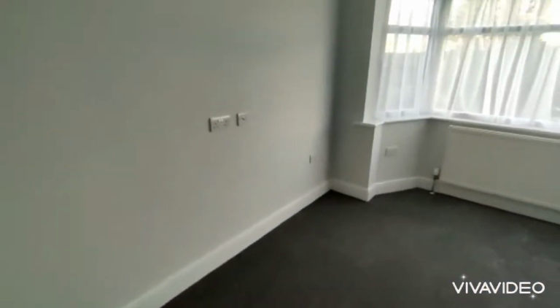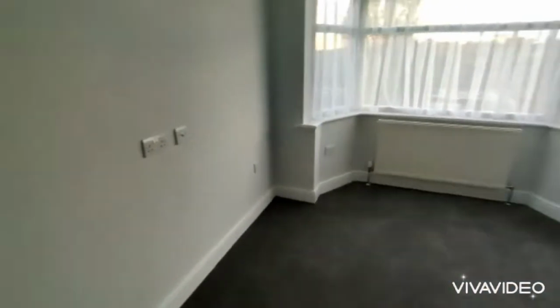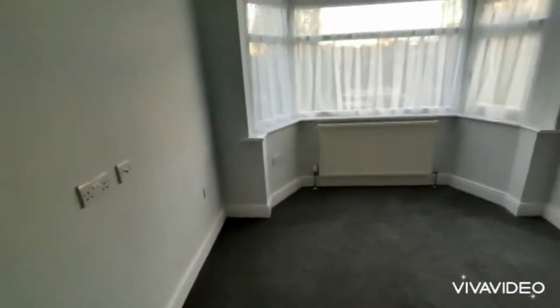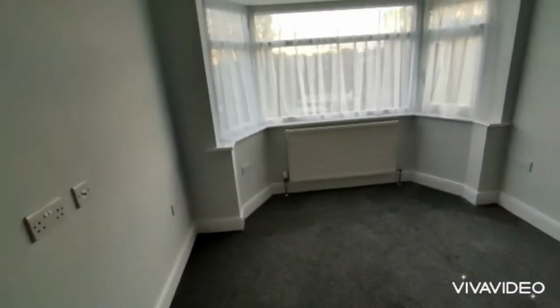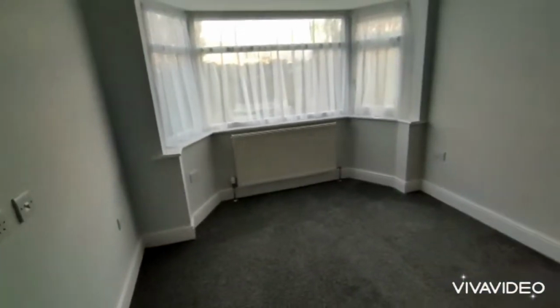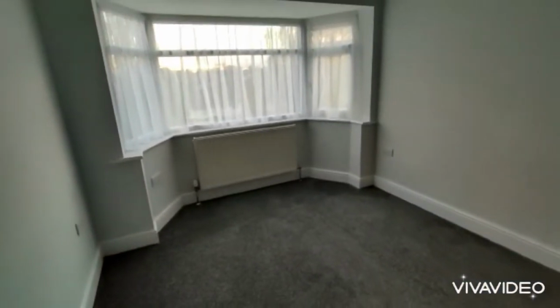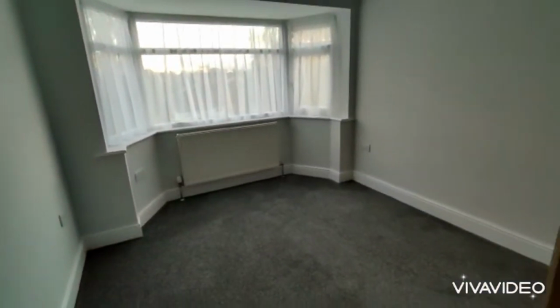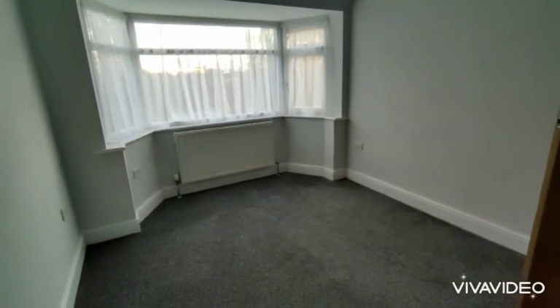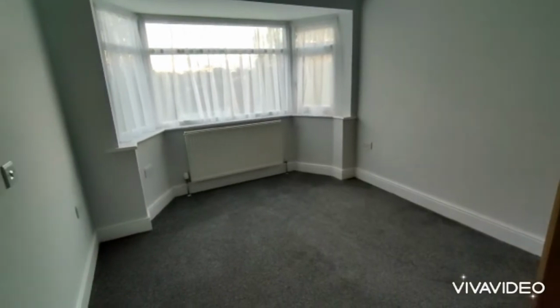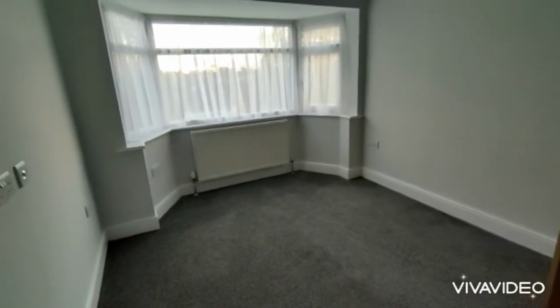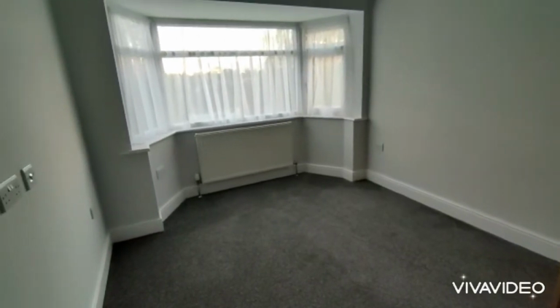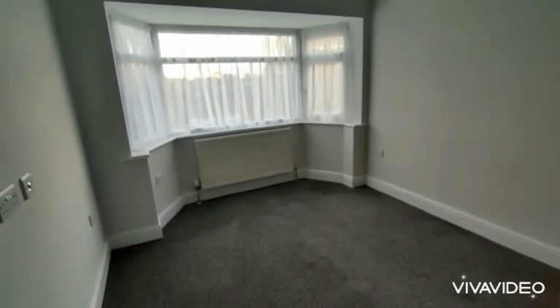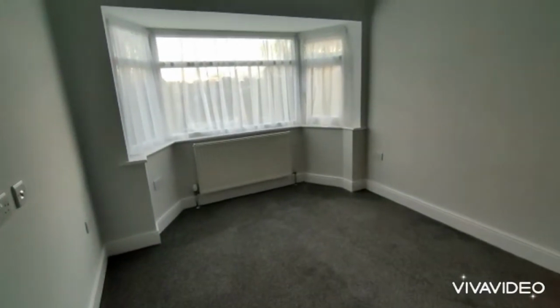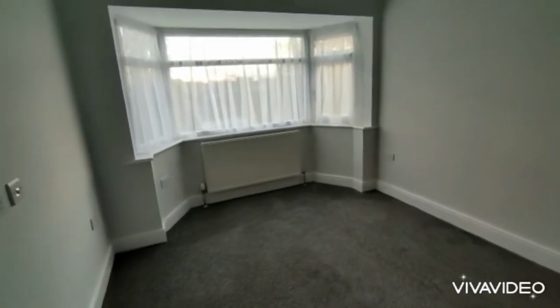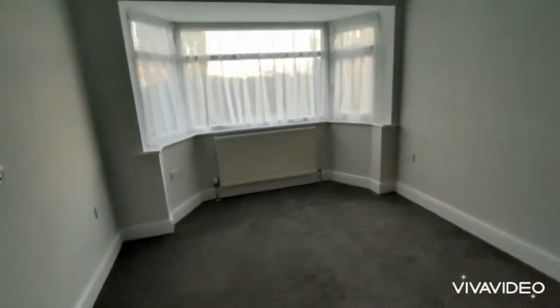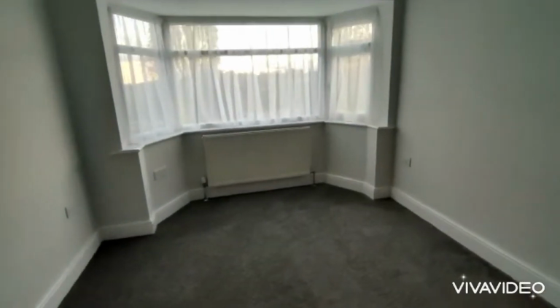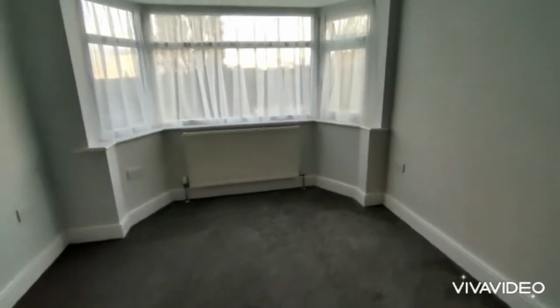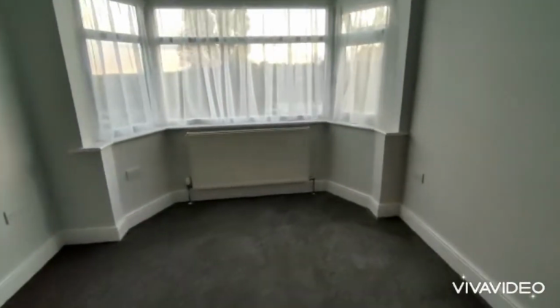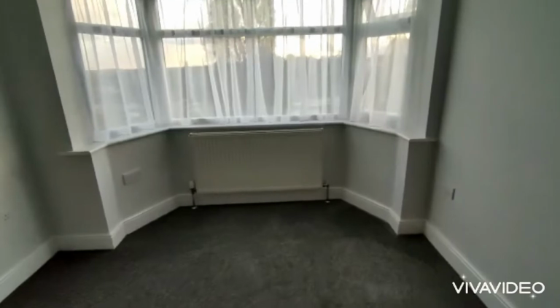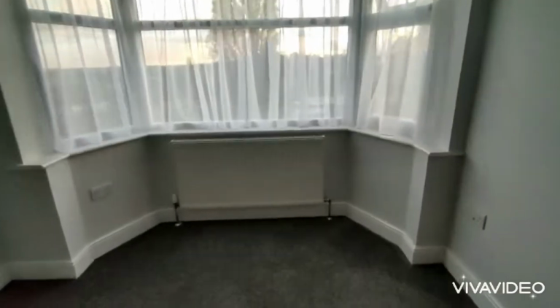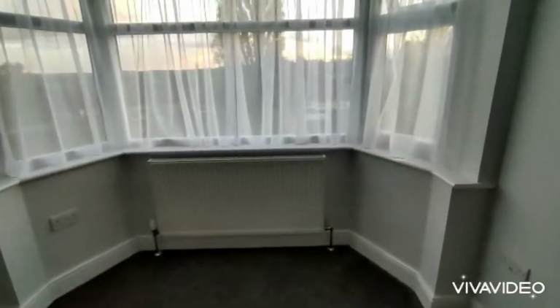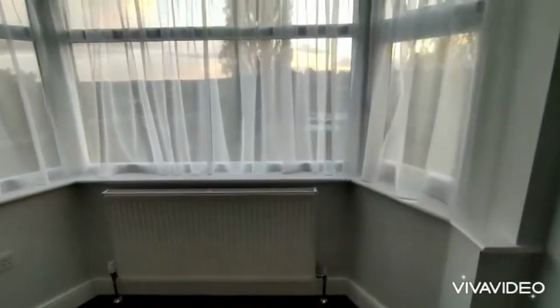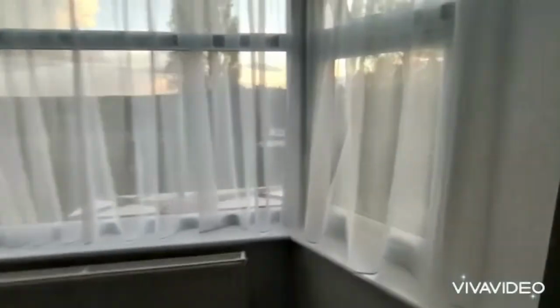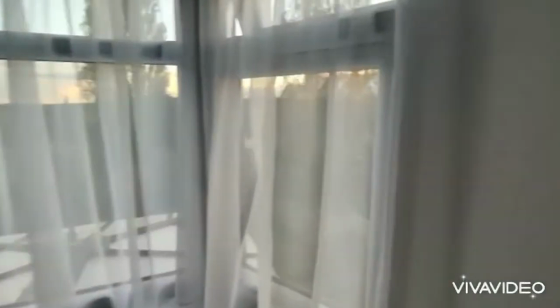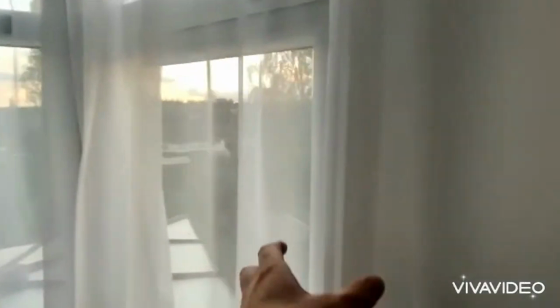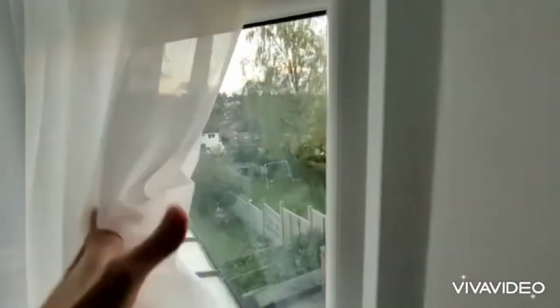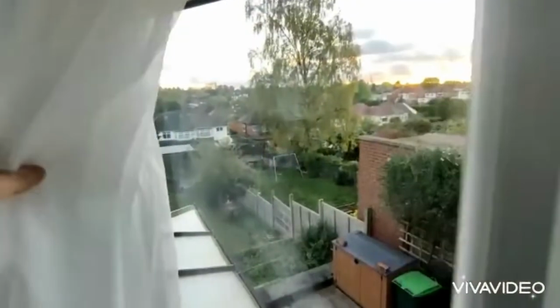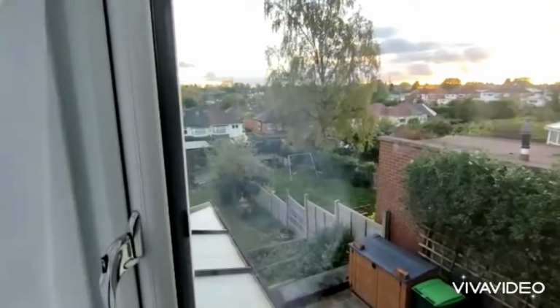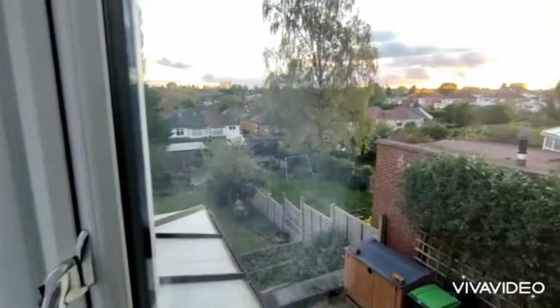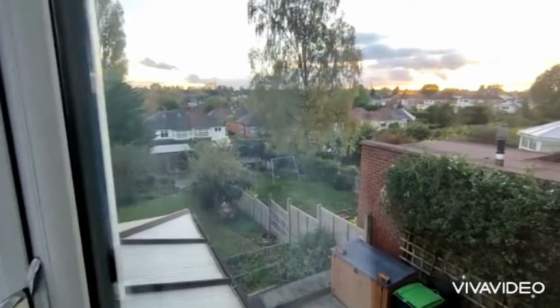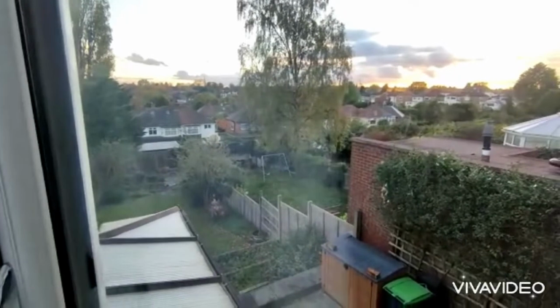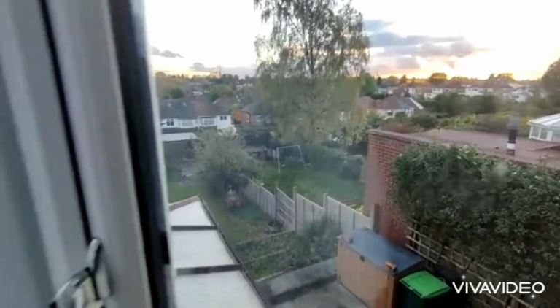Another equally large bedroom at the rear with a double glazed bay window and a pleasant outlook to the rear.